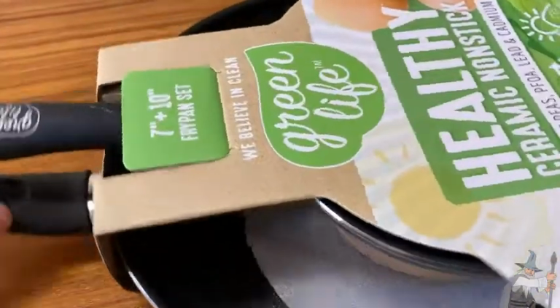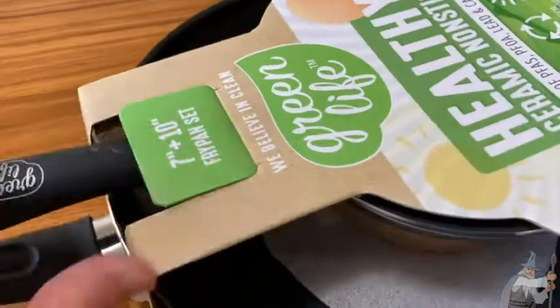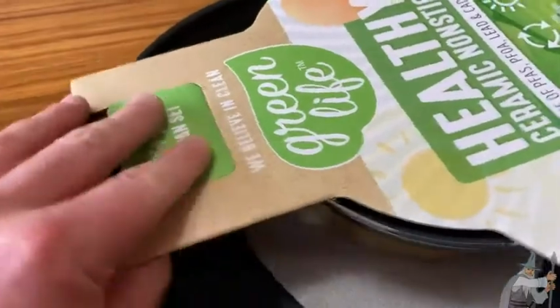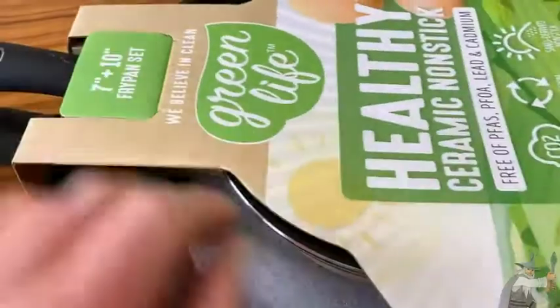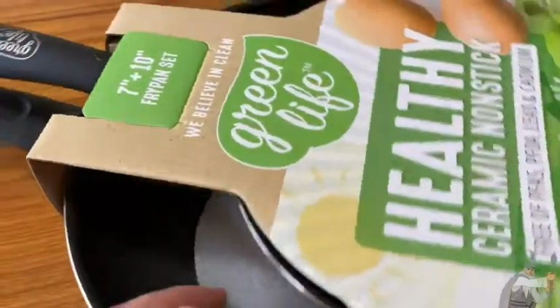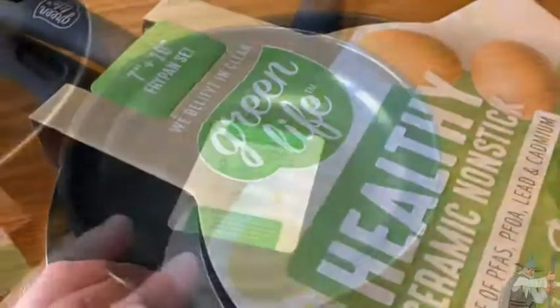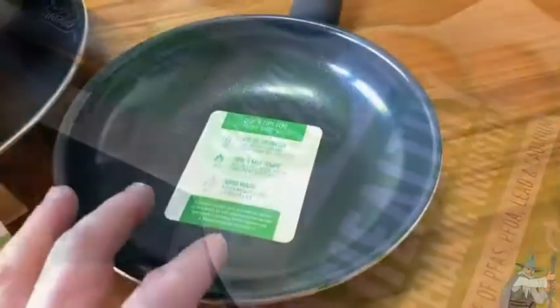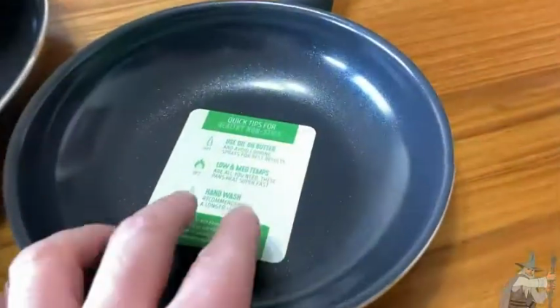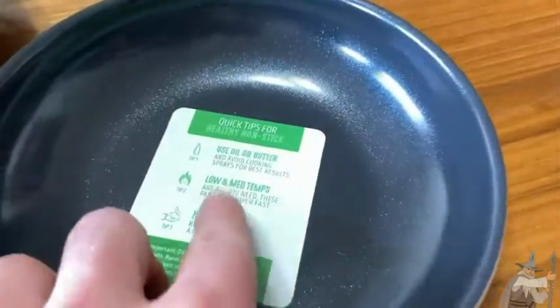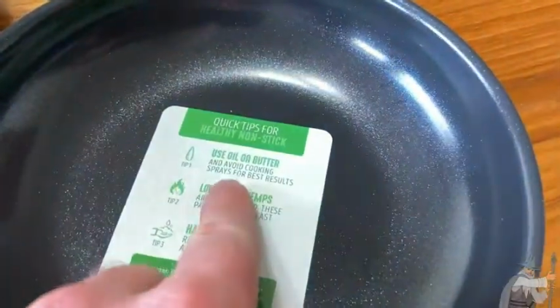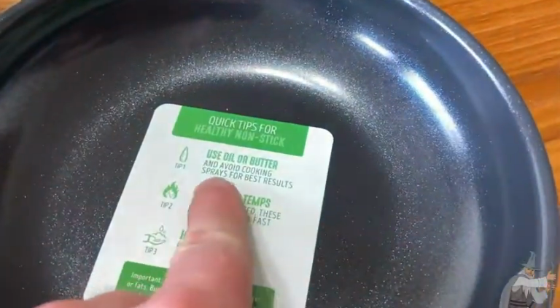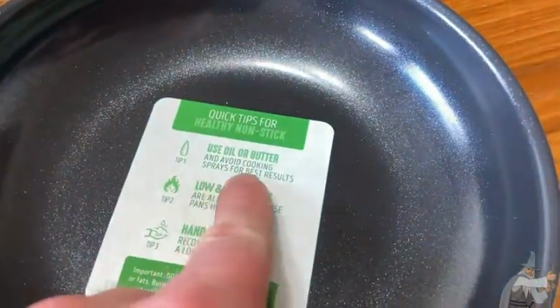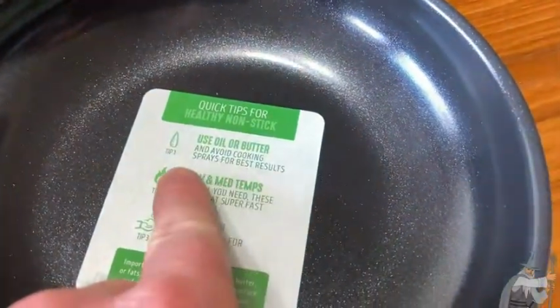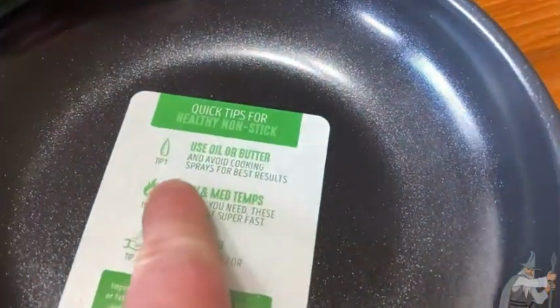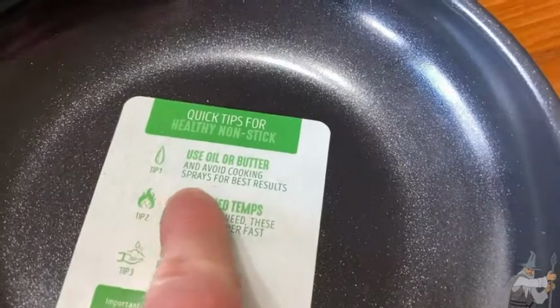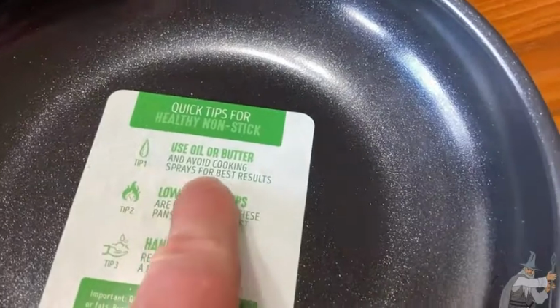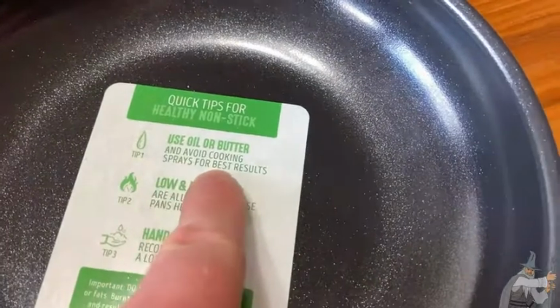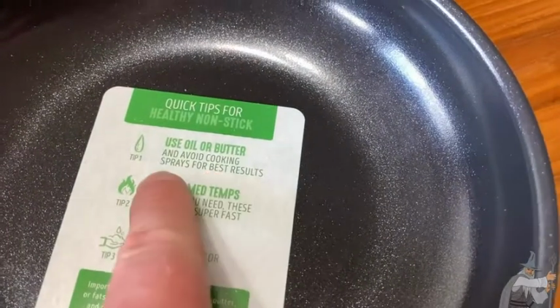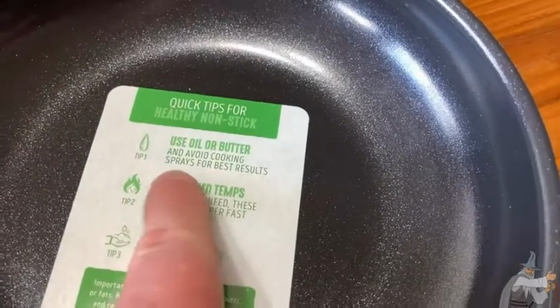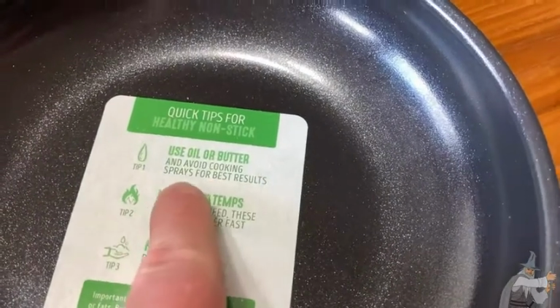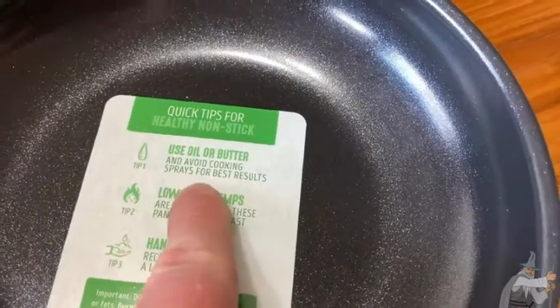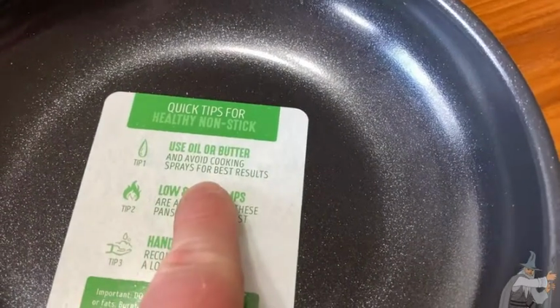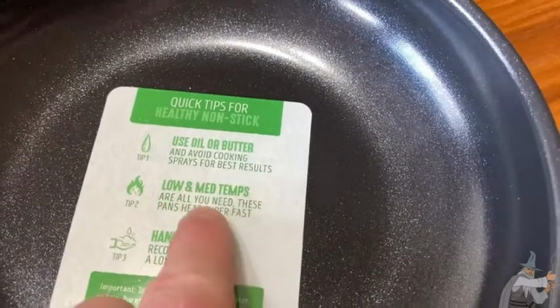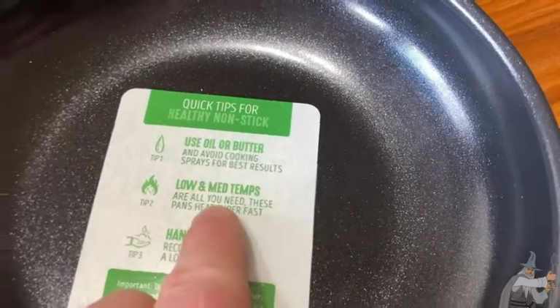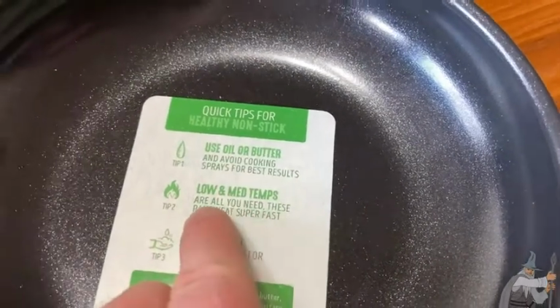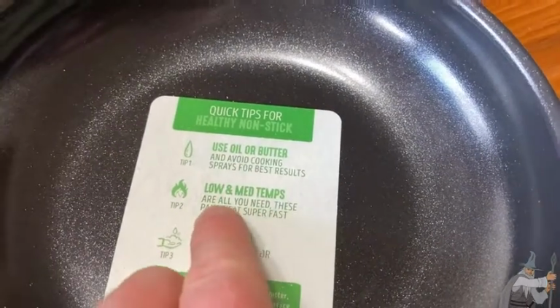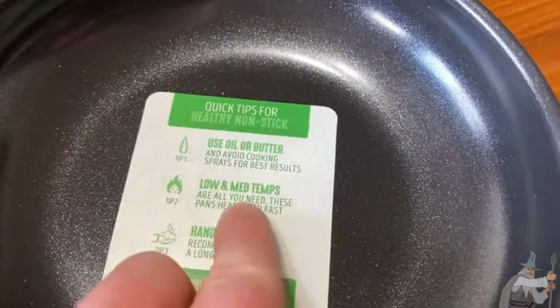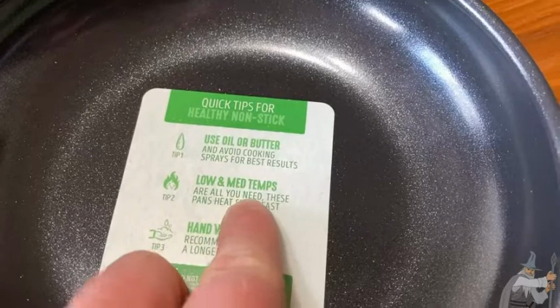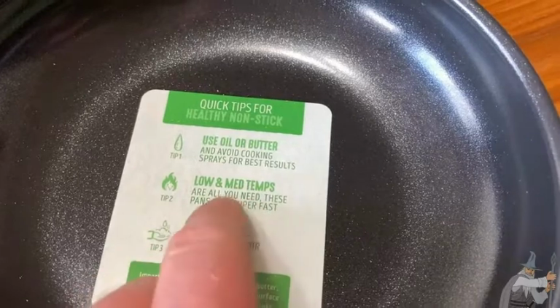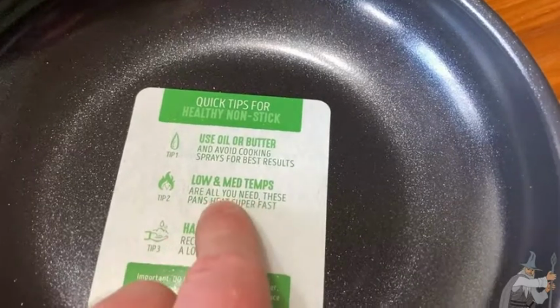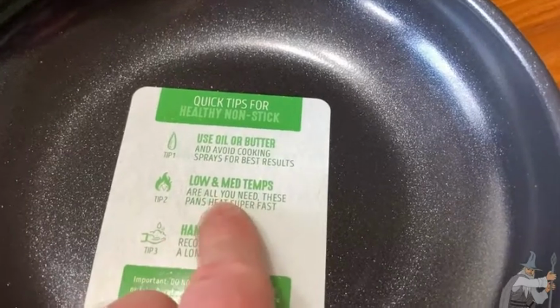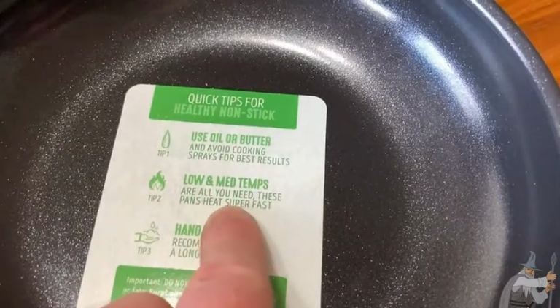I'm going to go ahead and take the packaging off so you can see. Here's the little one. It says: quick tips for a healthy non-stick. Tip one: use oil or butter, and avoid cooking sprays for best results. Tip two: low and medium temps — that's all you need.